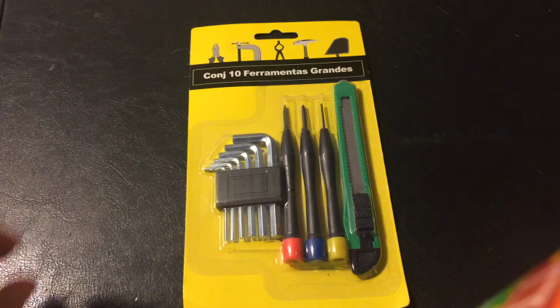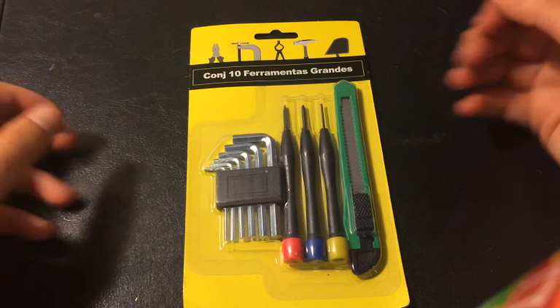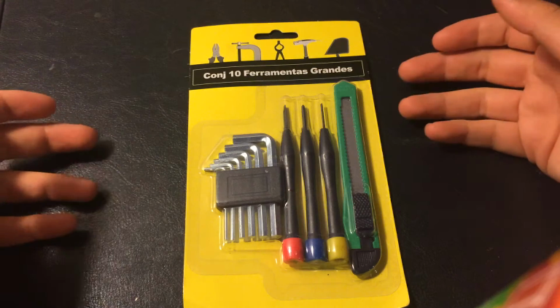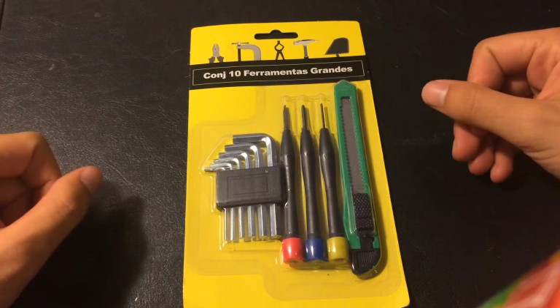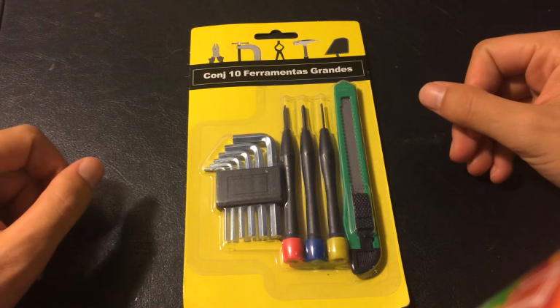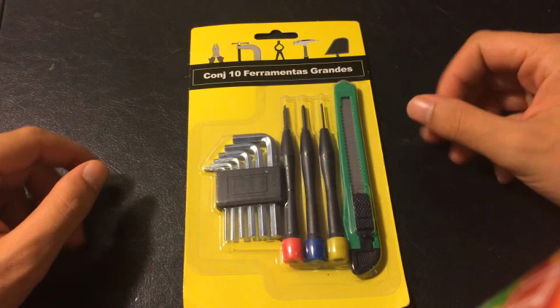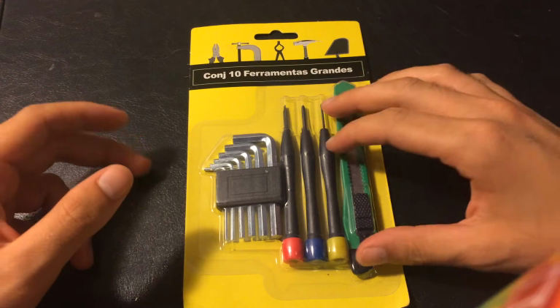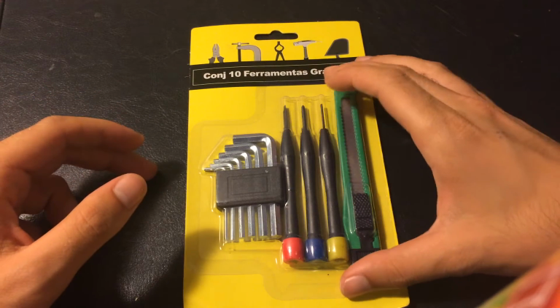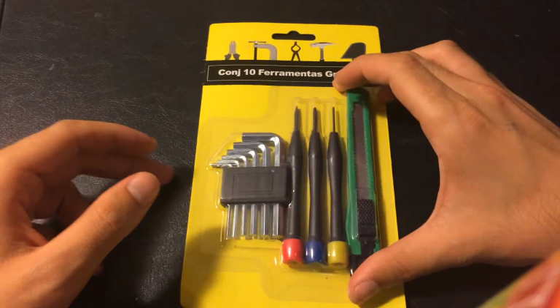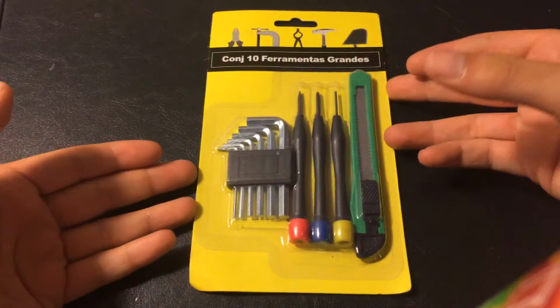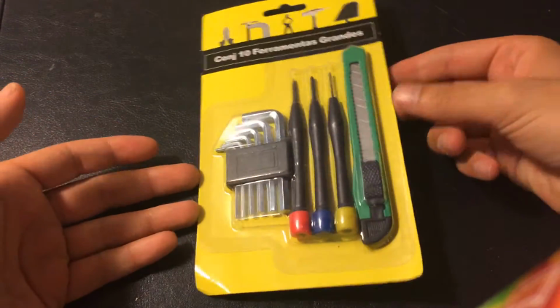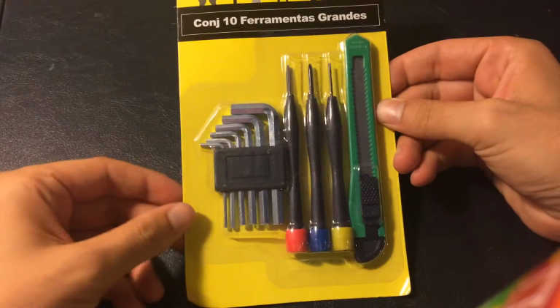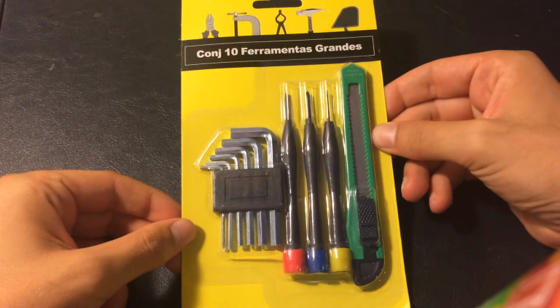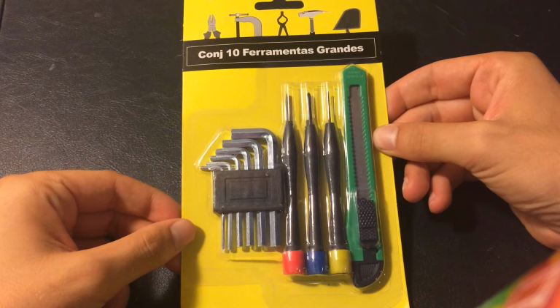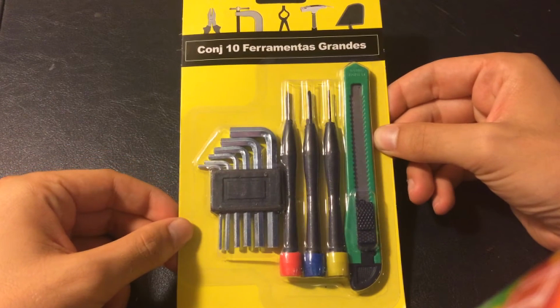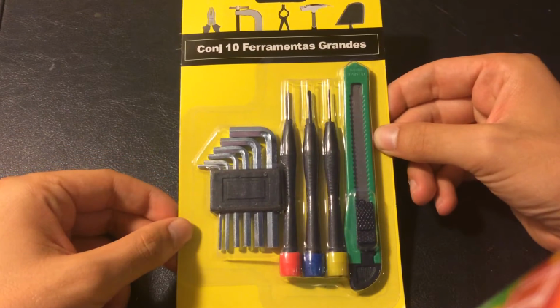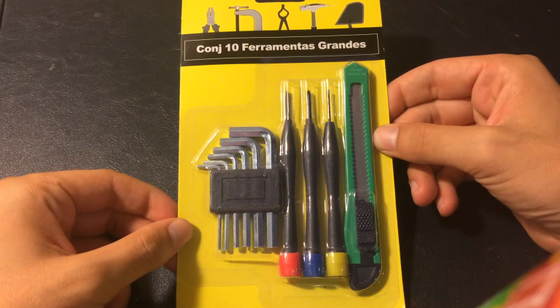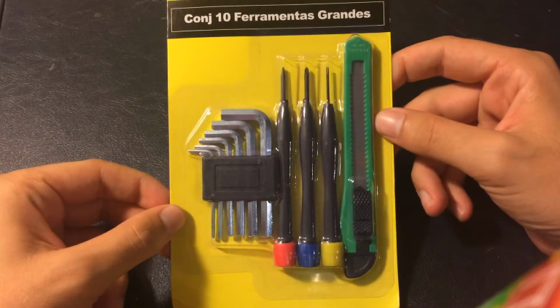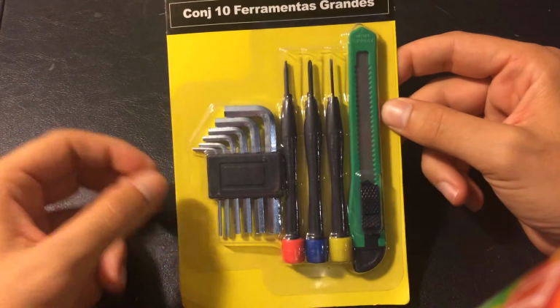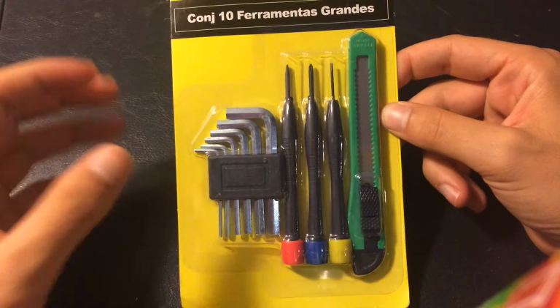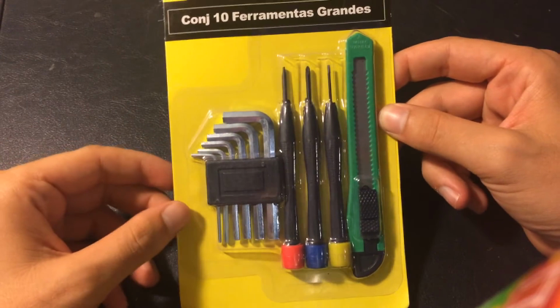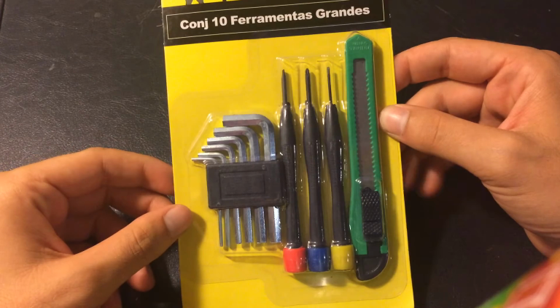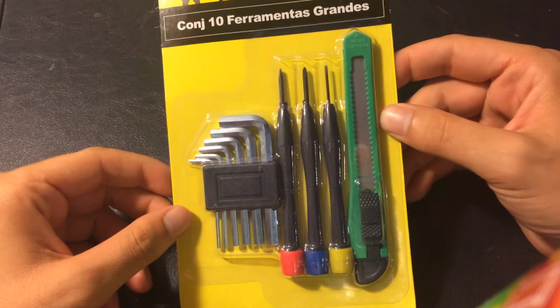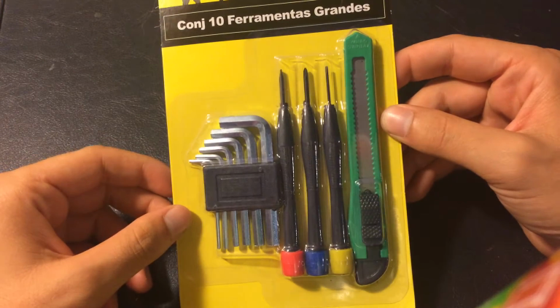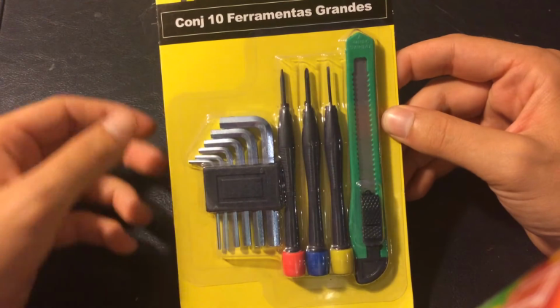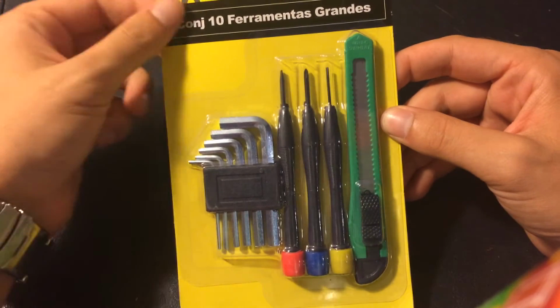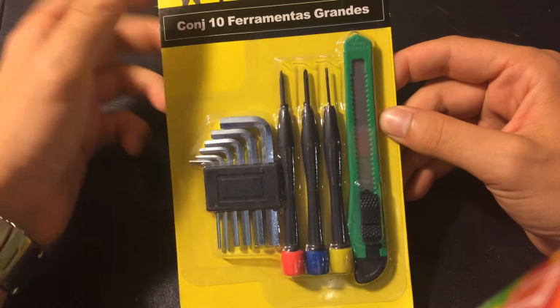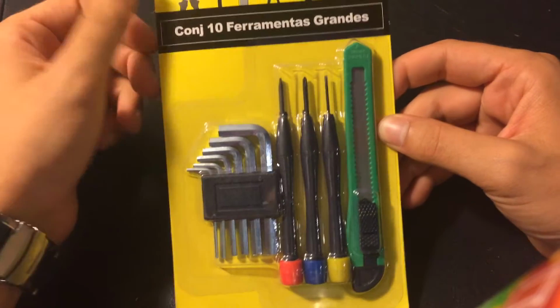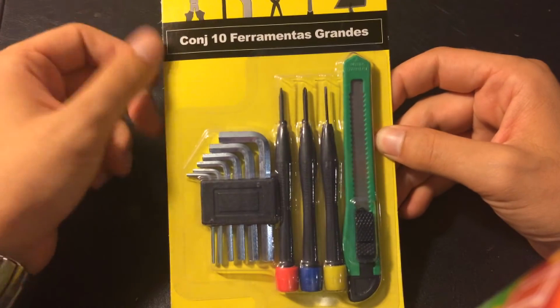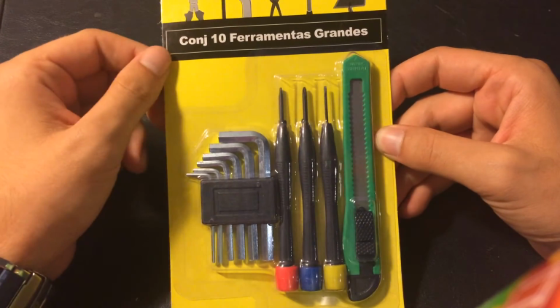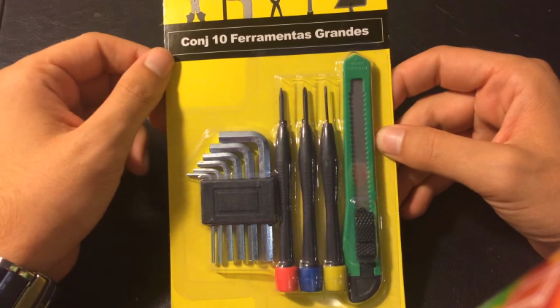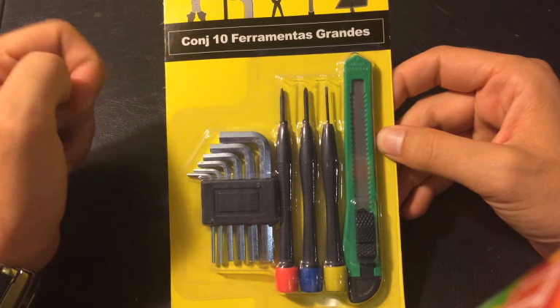Hey guys, how are you today? So today I'll be opening a little thing that I got off the supermarket — the store. It's this little tool kit, I got it for 1 euro.